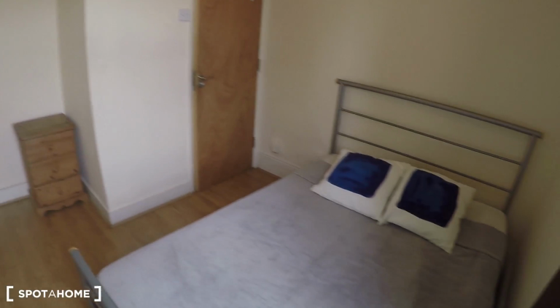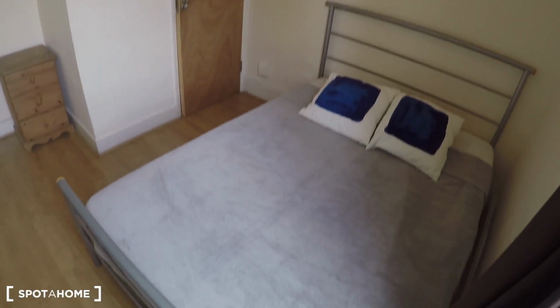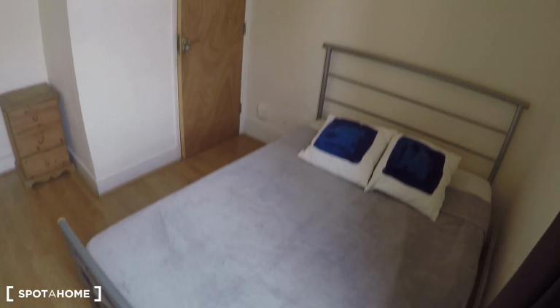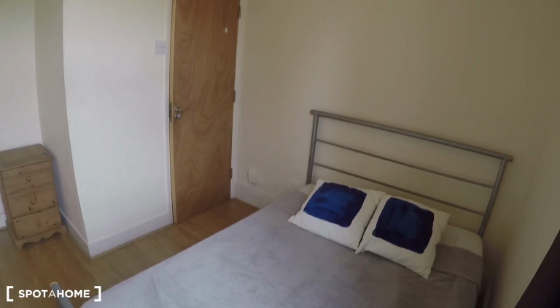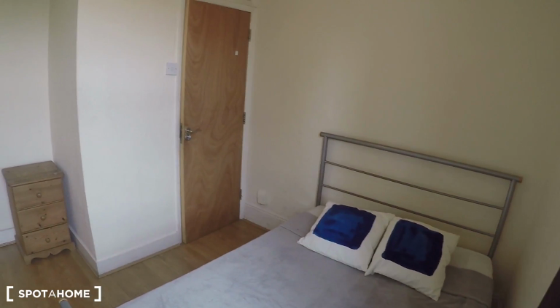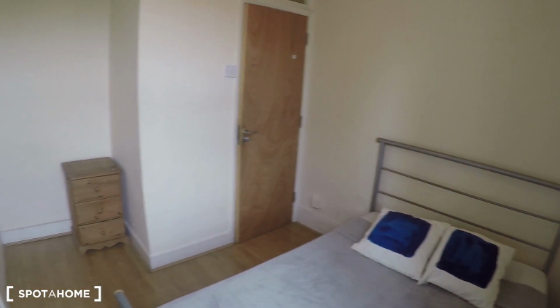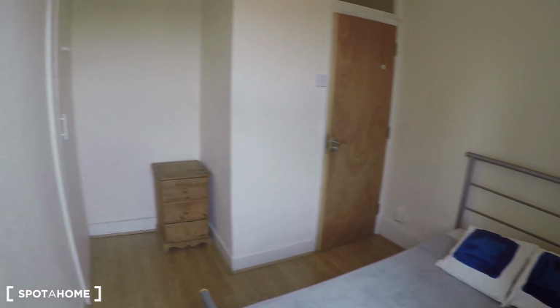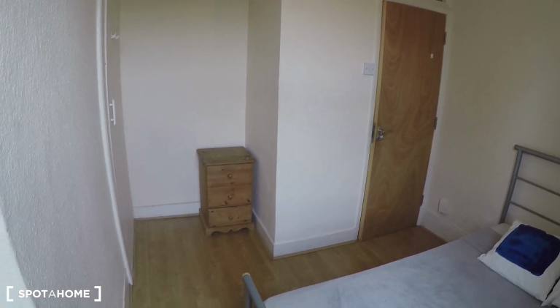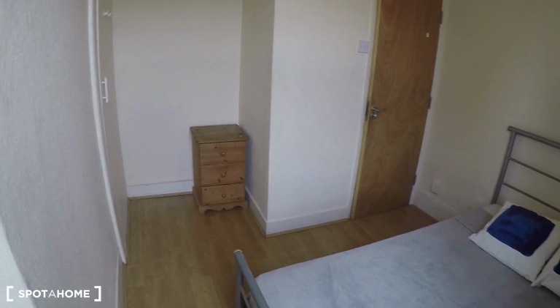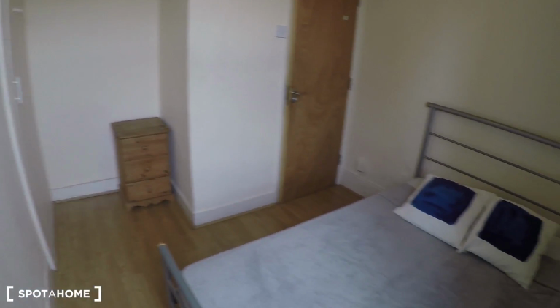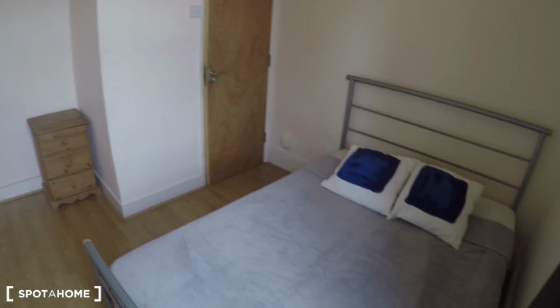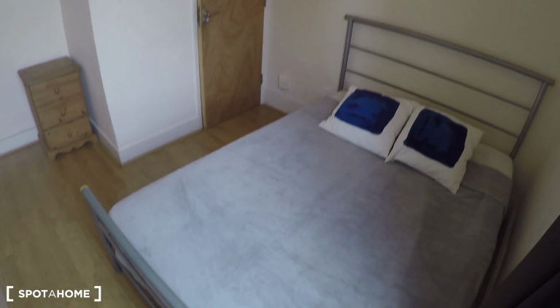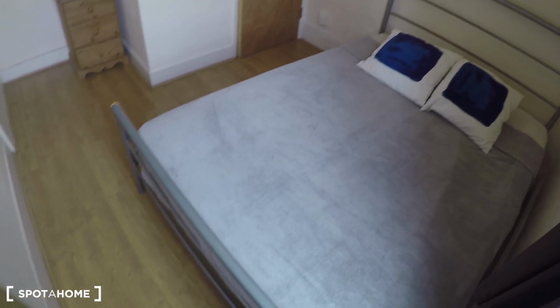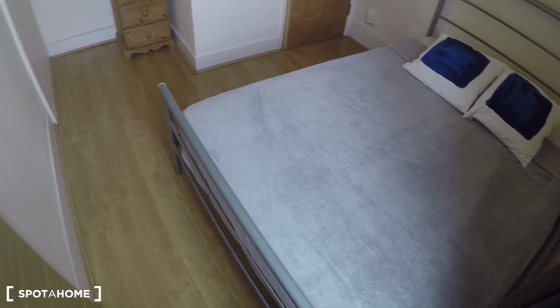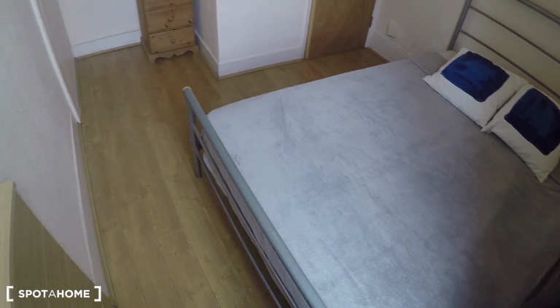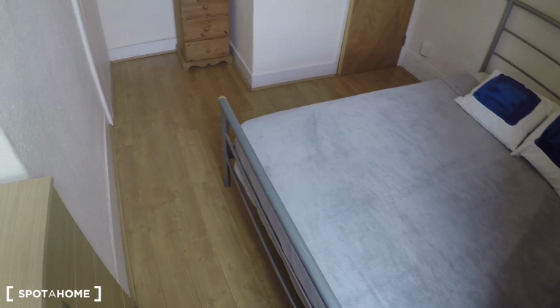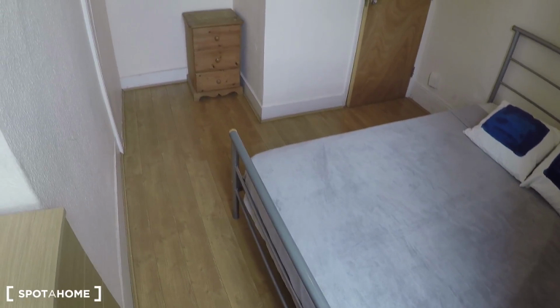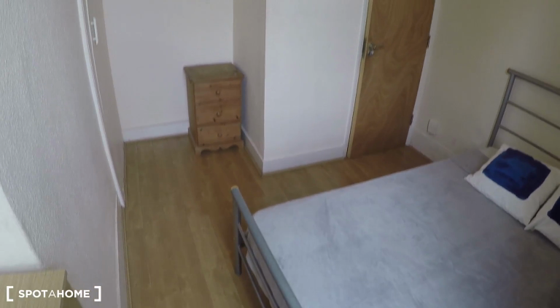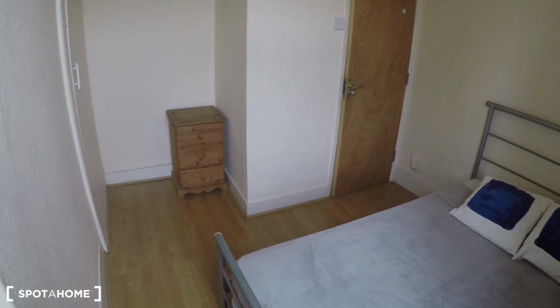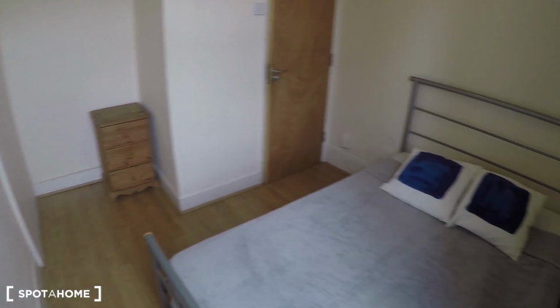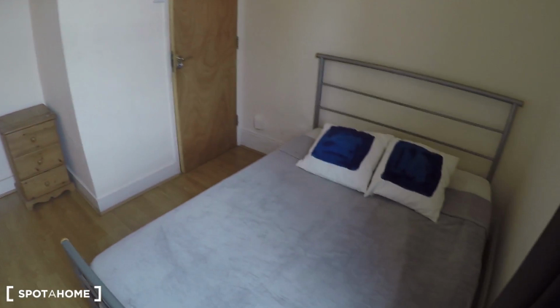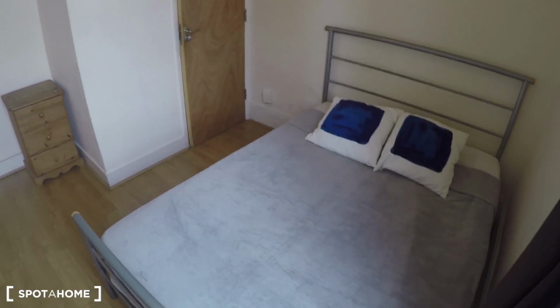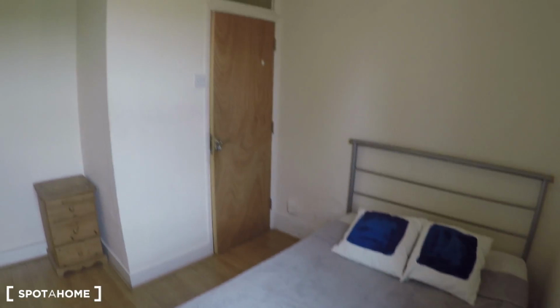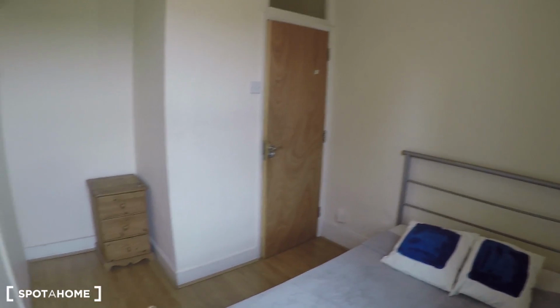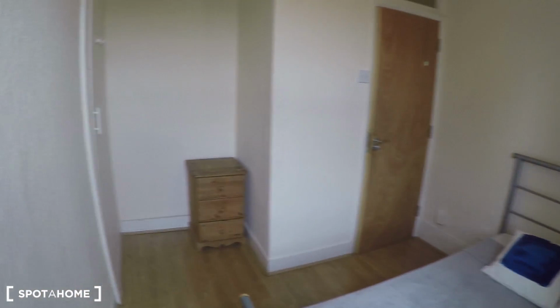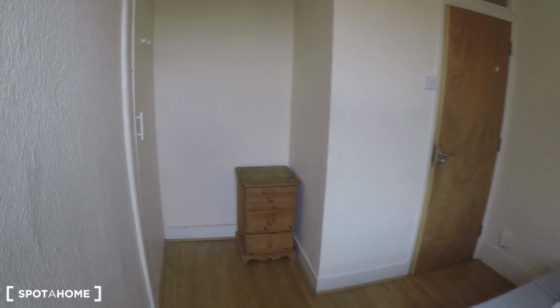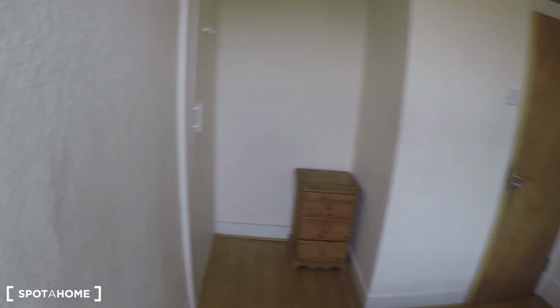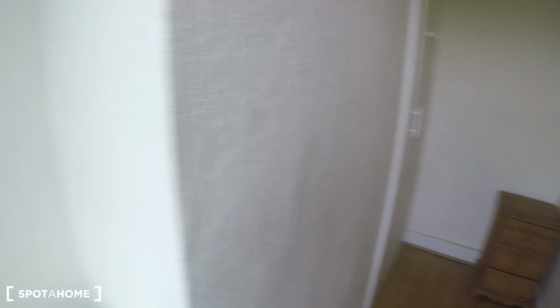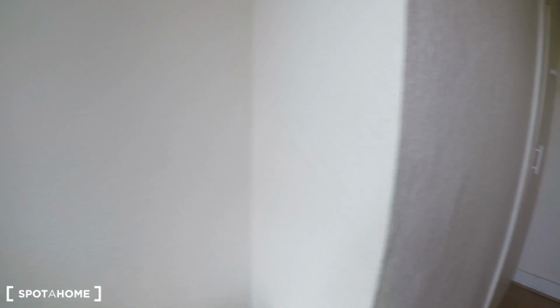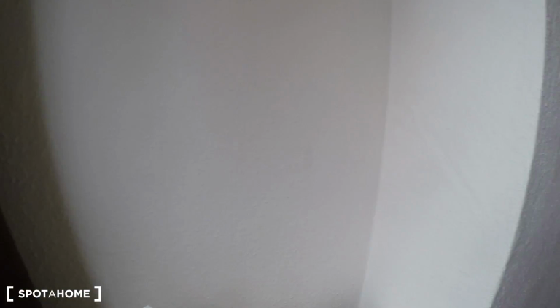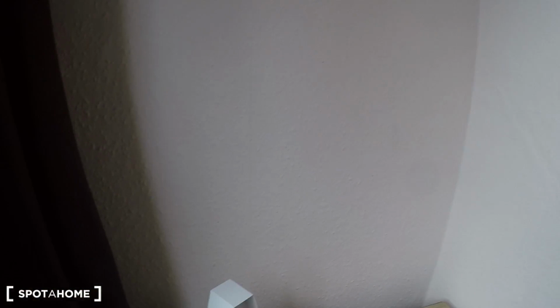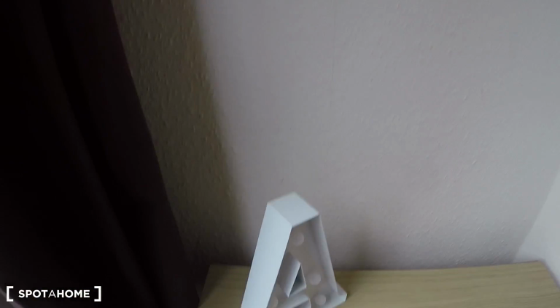The two bedrooms are kind of the same size. So if you like any of these bedrooms, you can go and book it with Spot a Home.